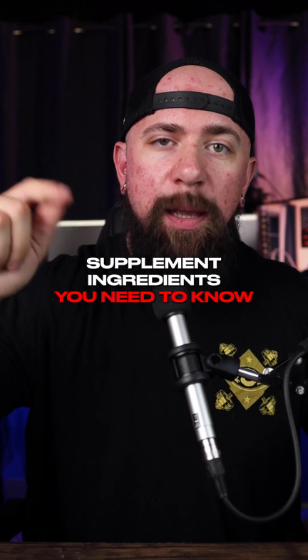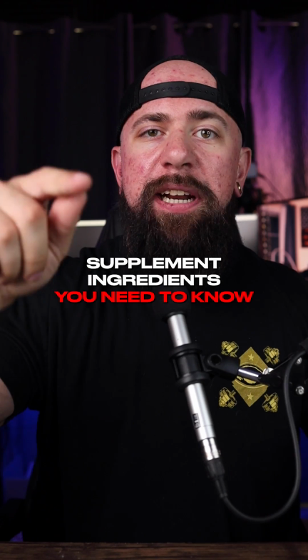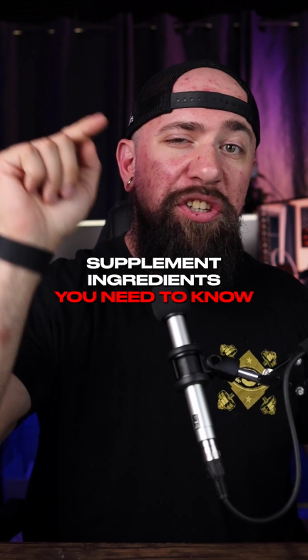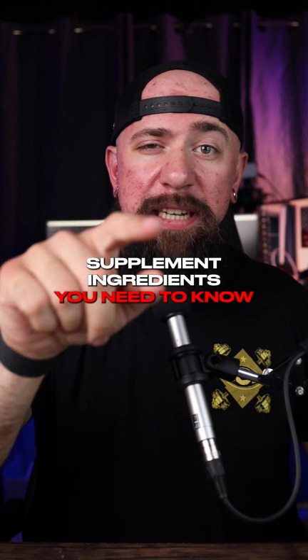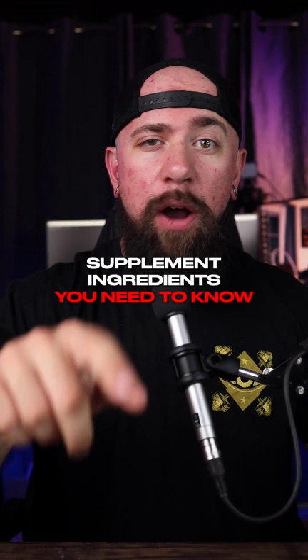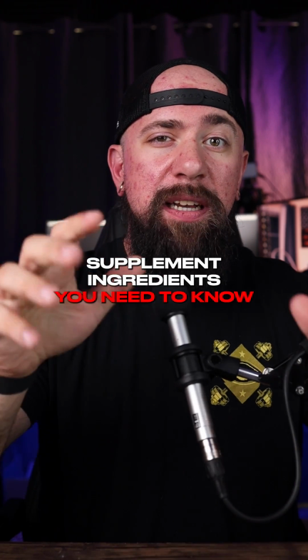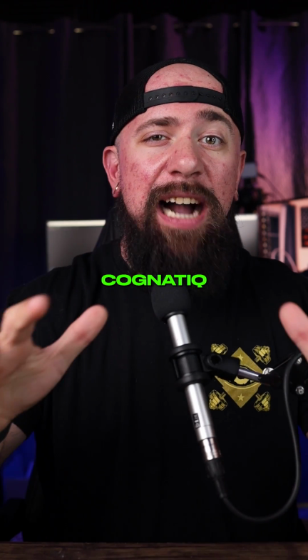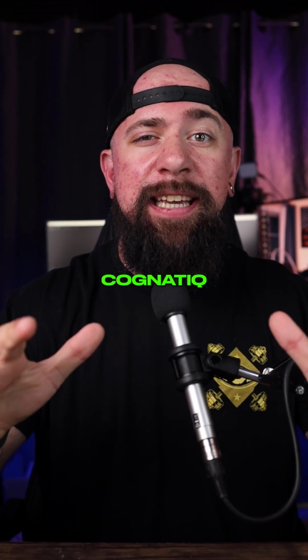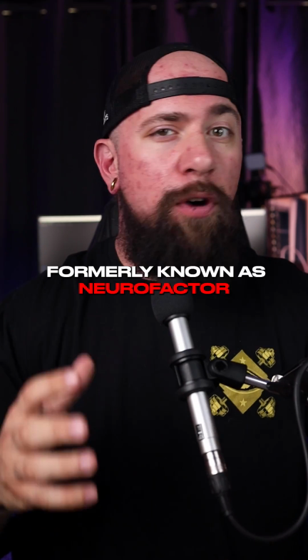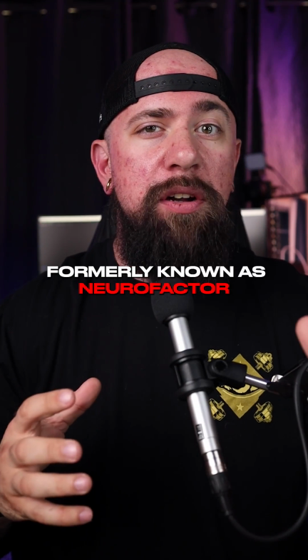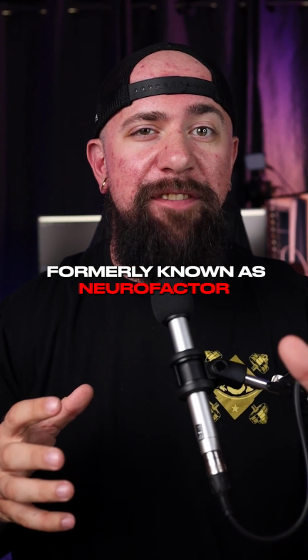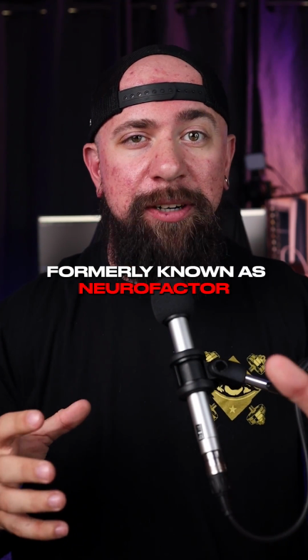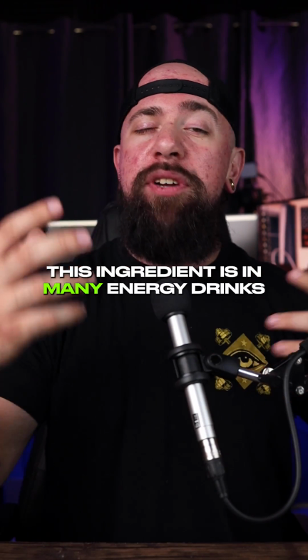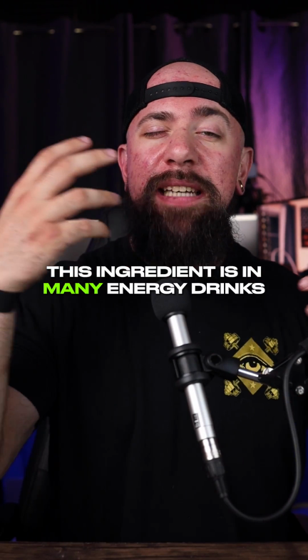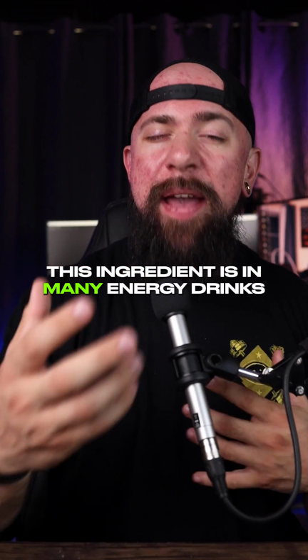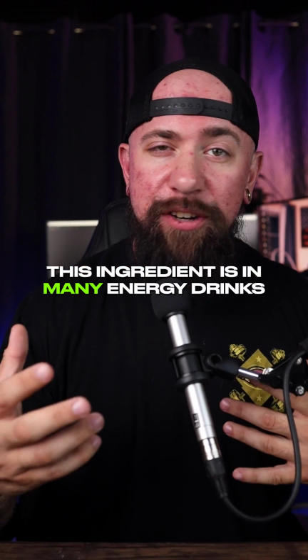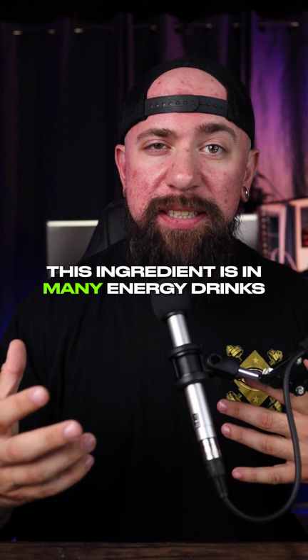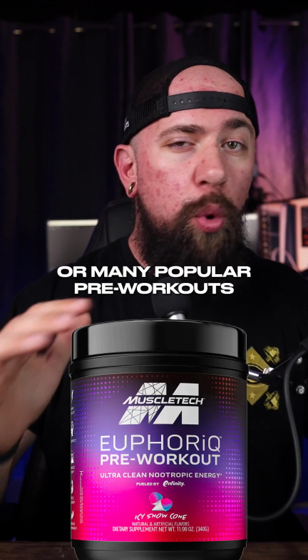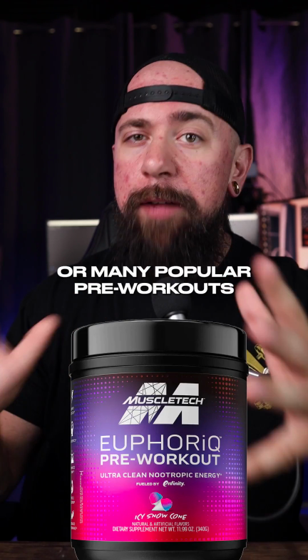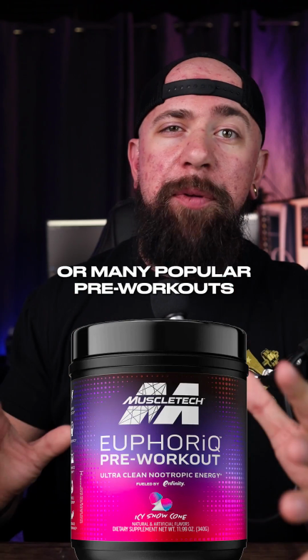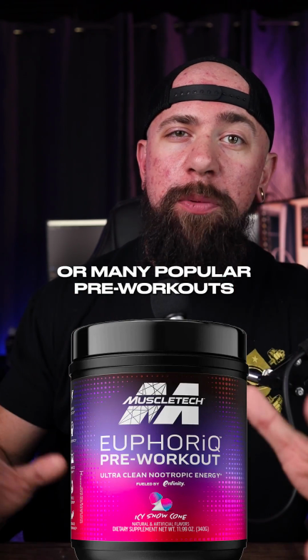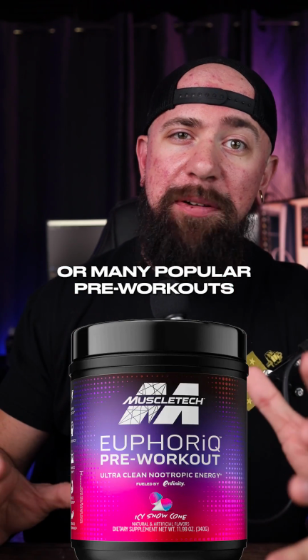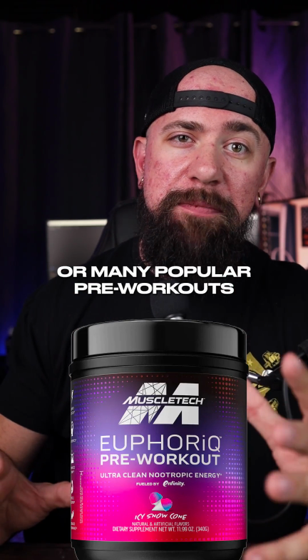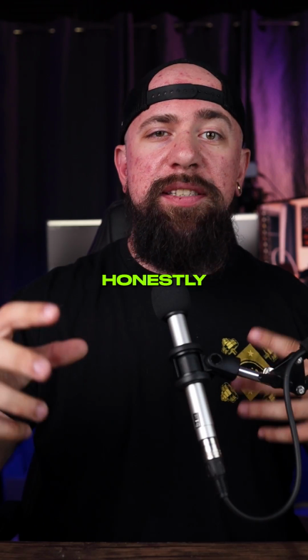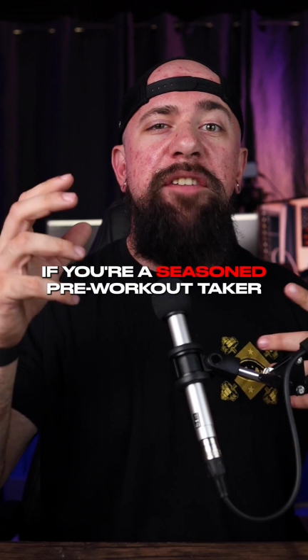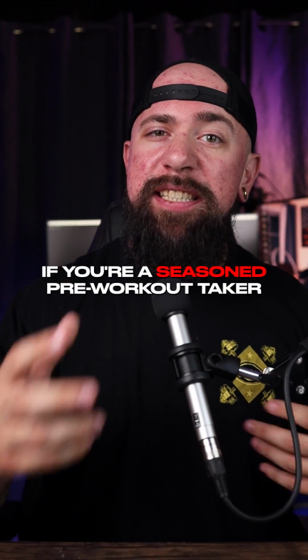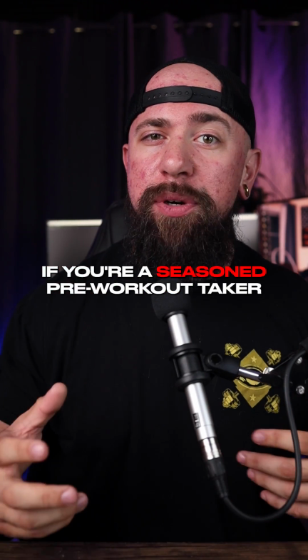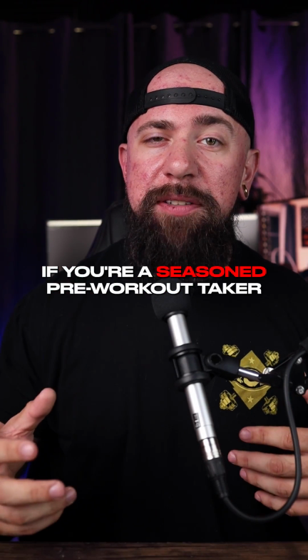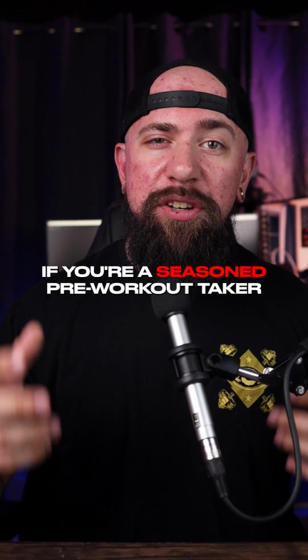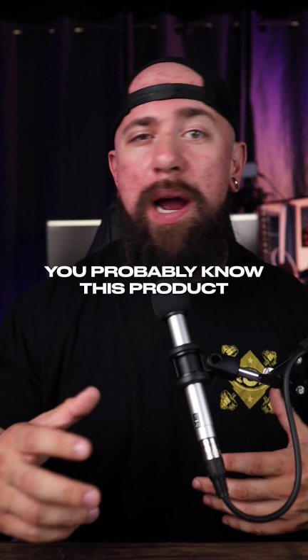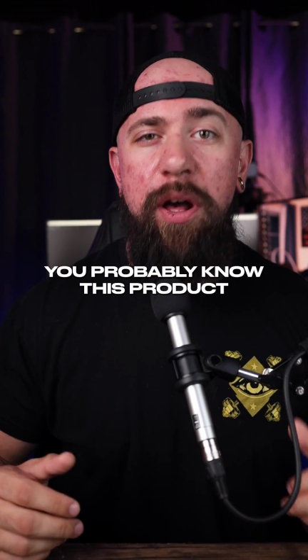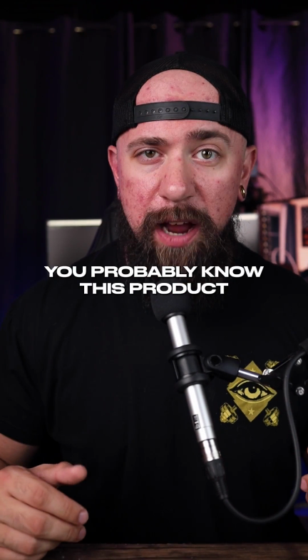Supplement ingredients you need to know. Cognitique, formerly known as NeuroFactor, is in many energy drinks and many popular pre-workouts. If you're a seasoned pre-workout taker, you probably know this product.